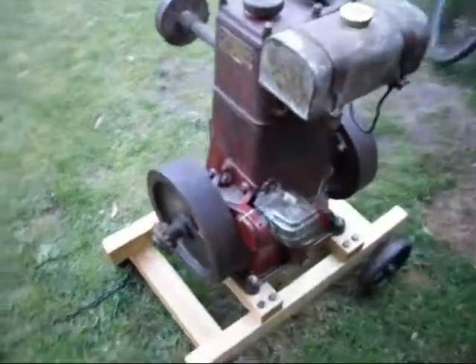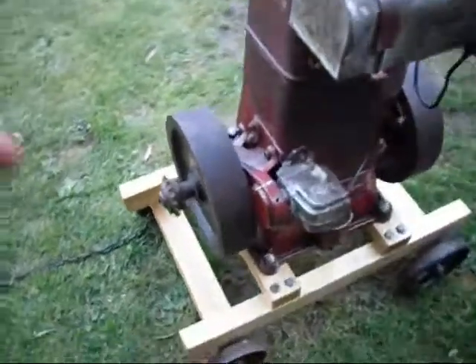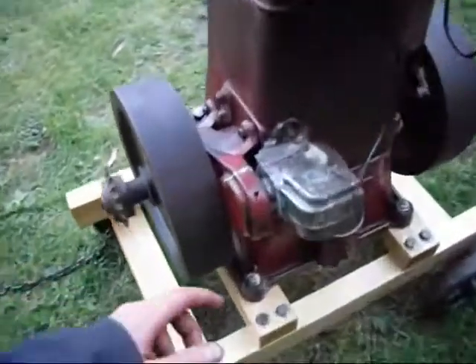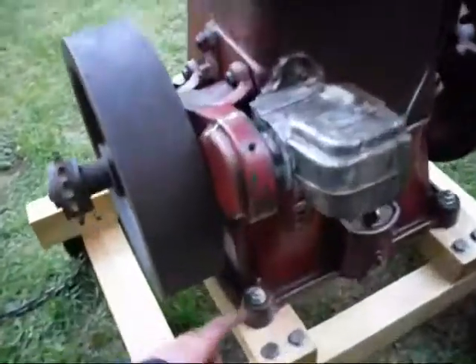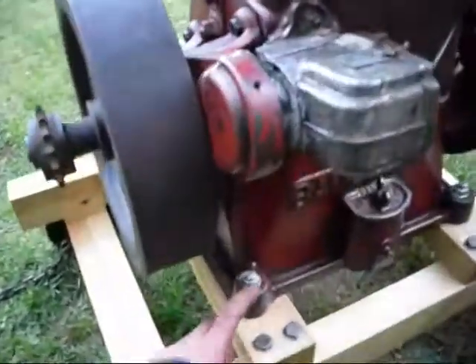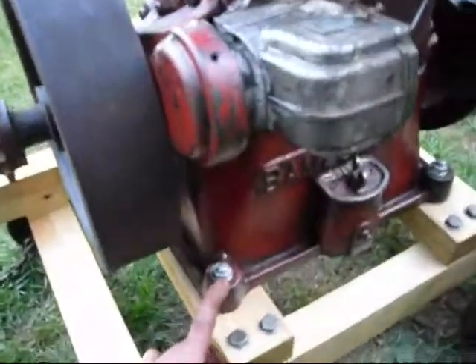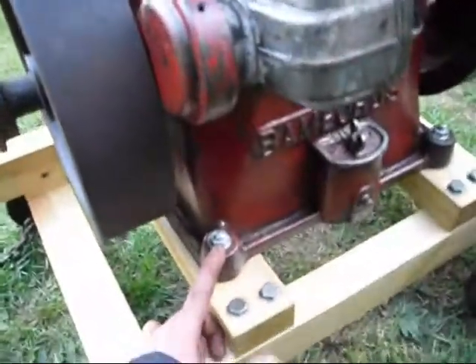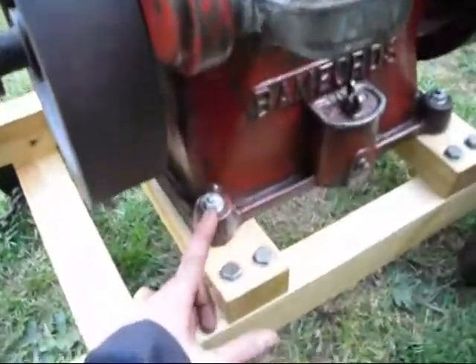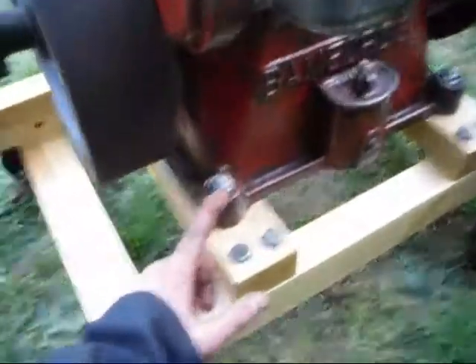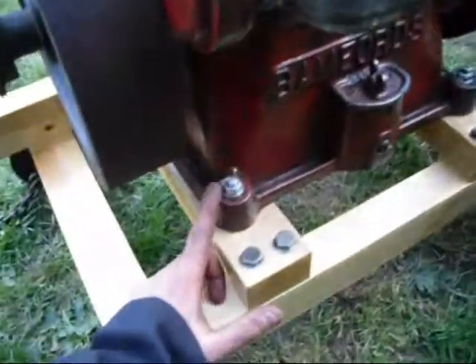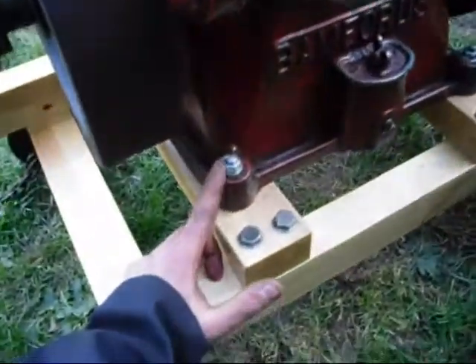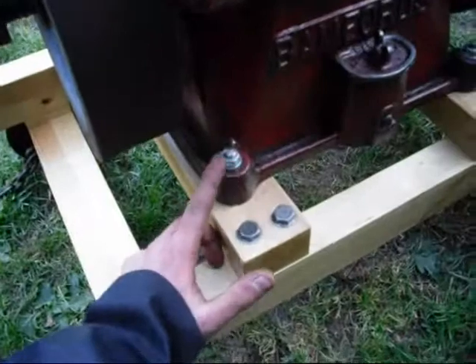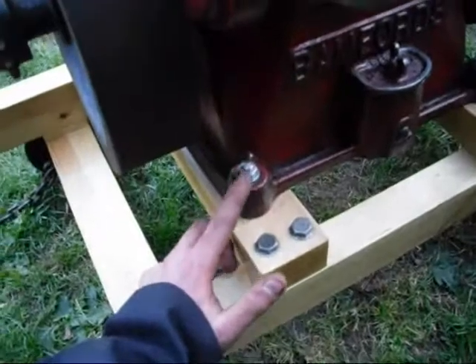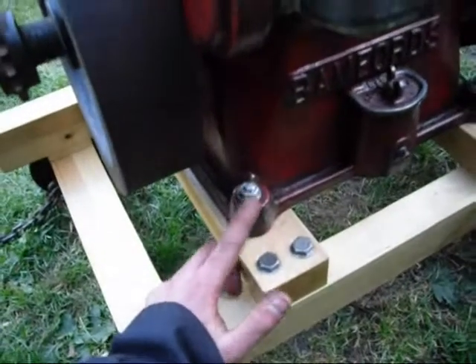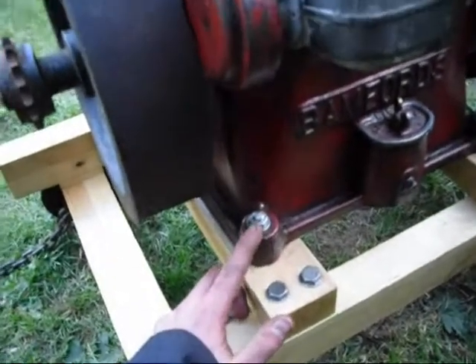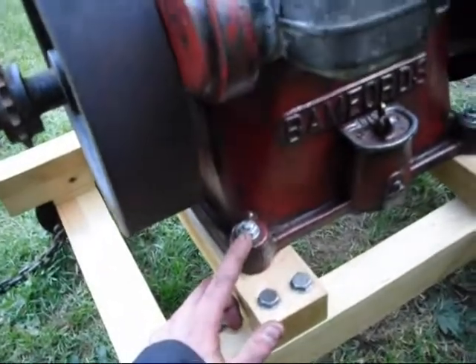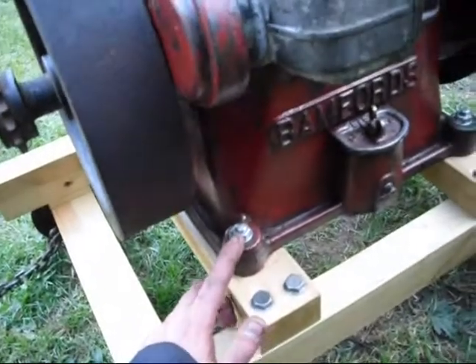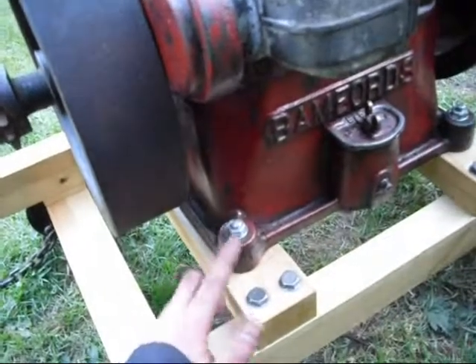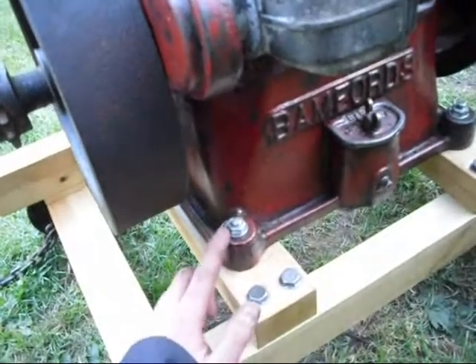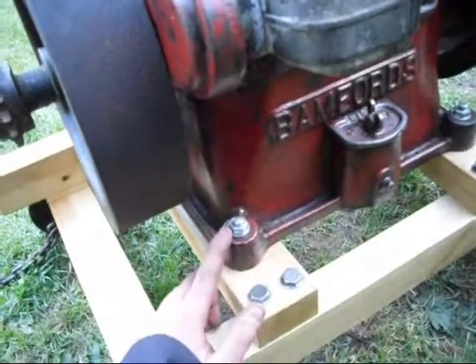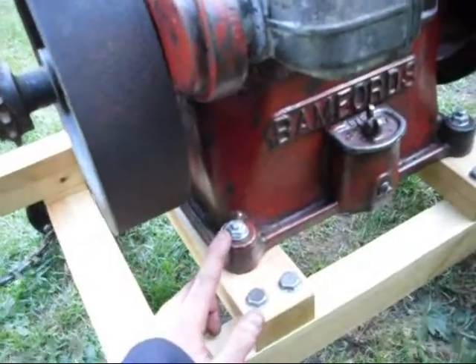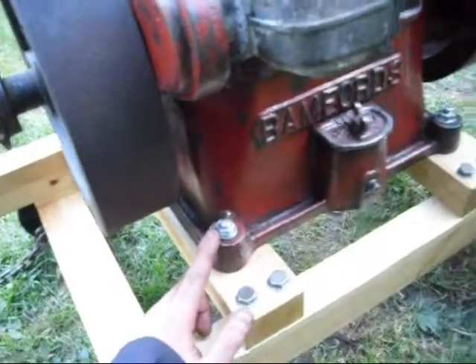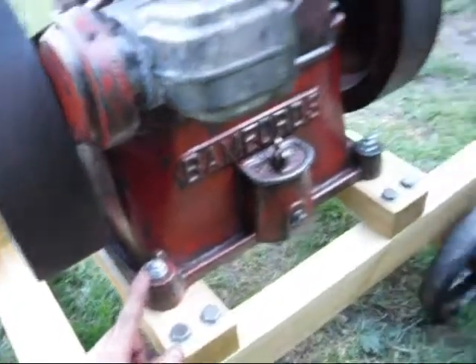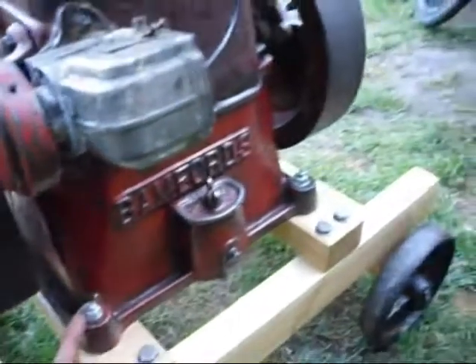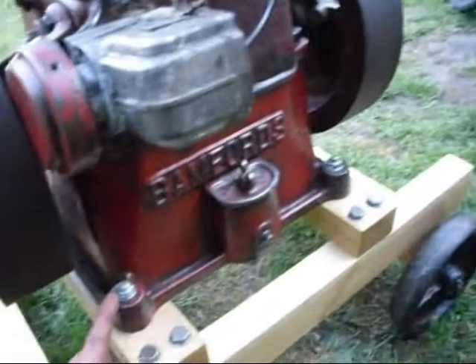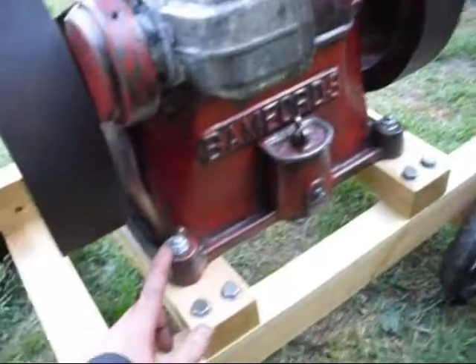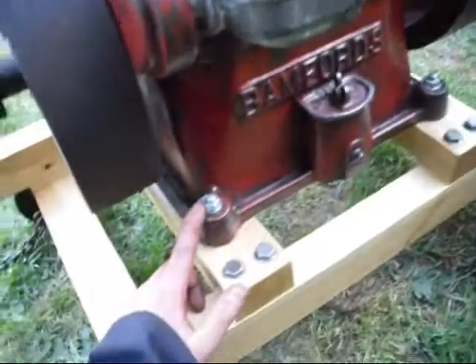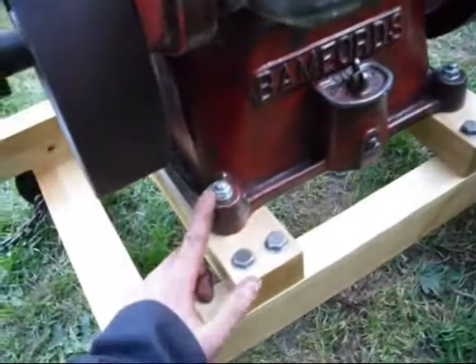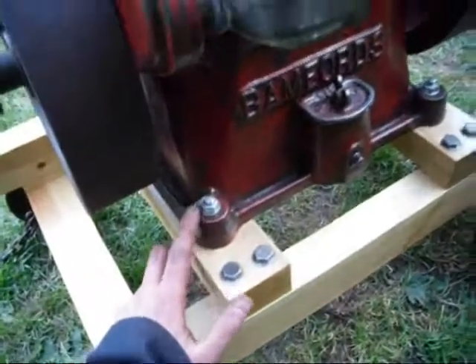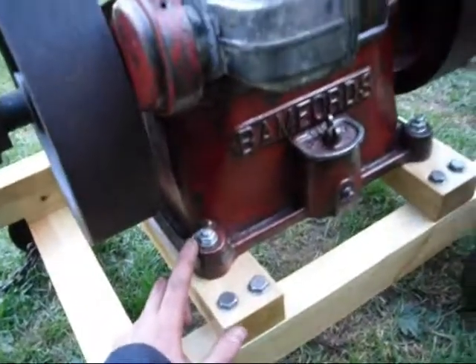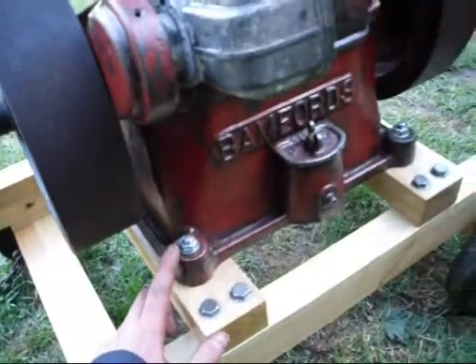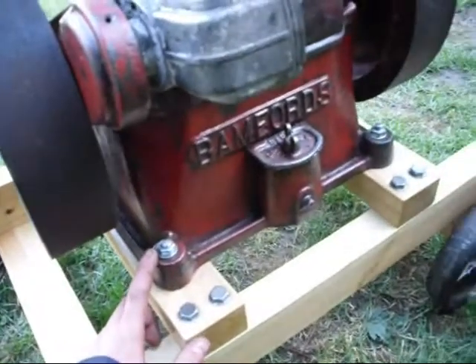As soon as possible I'm going to replace these nasty modern zinc studding and replace them with nice proper half-inch bolts like it should have. As soon as I can get some, I will.